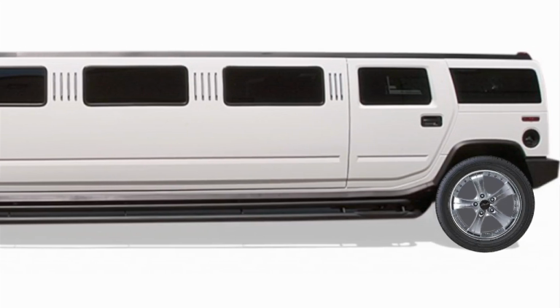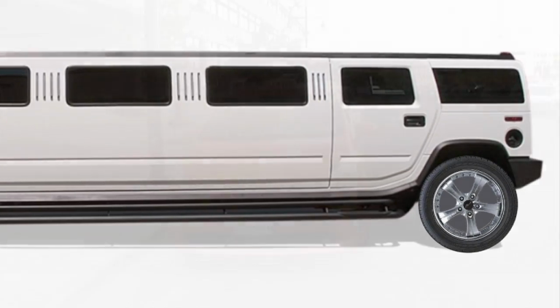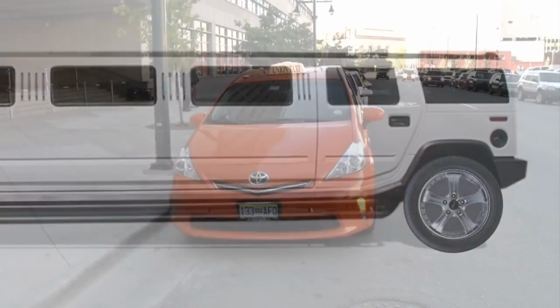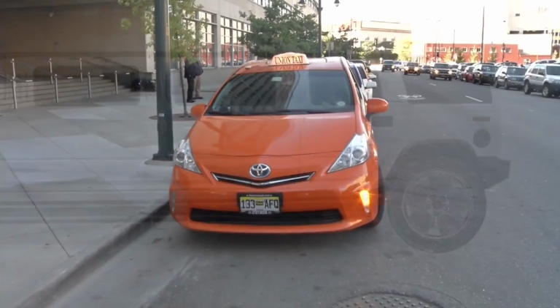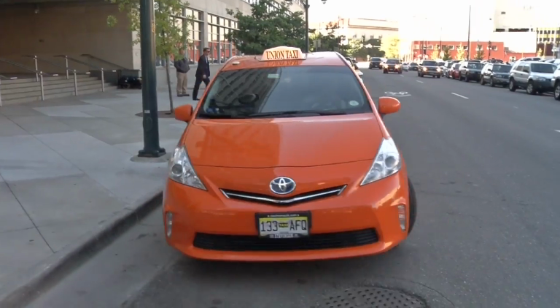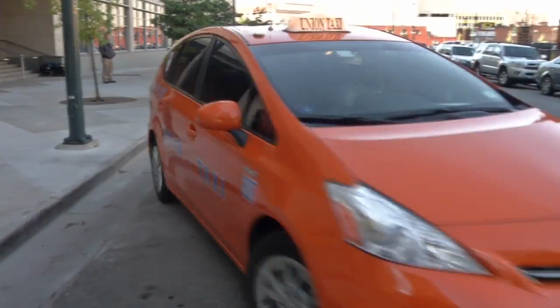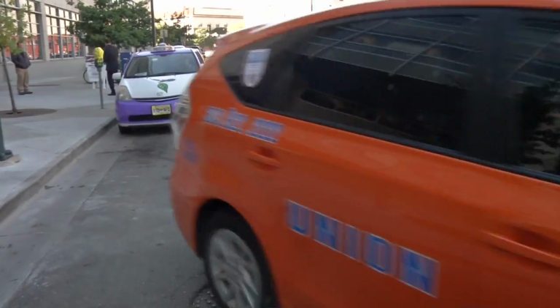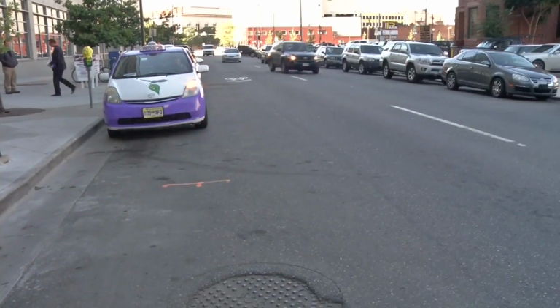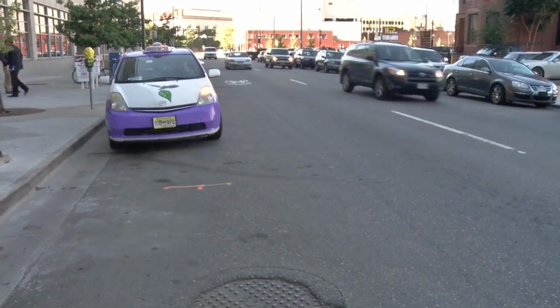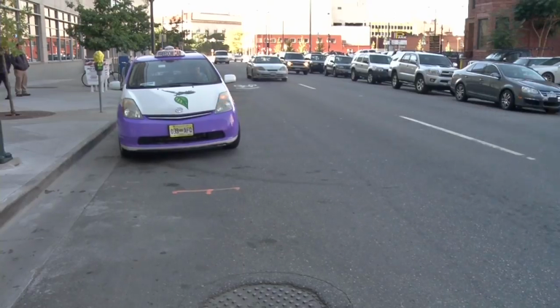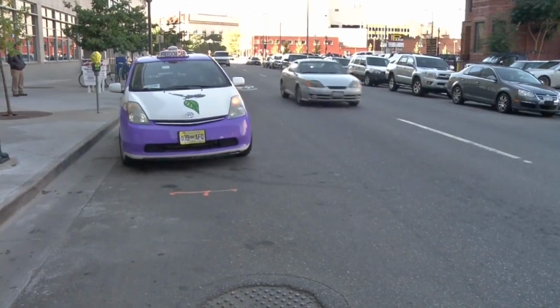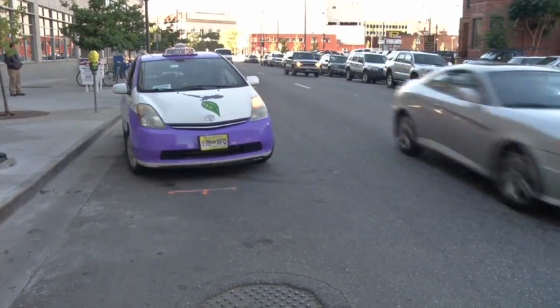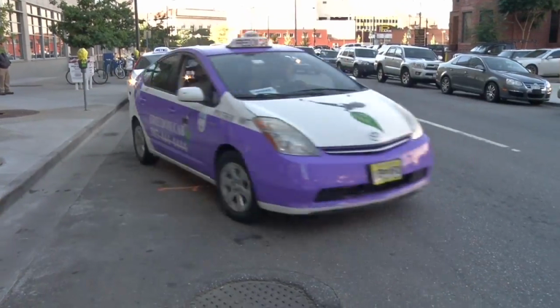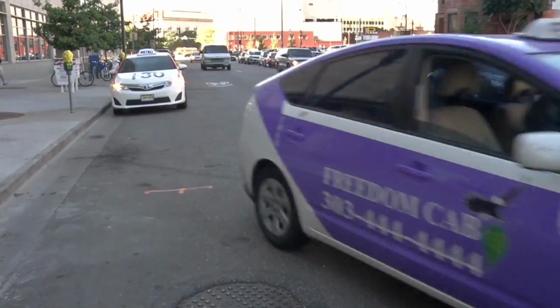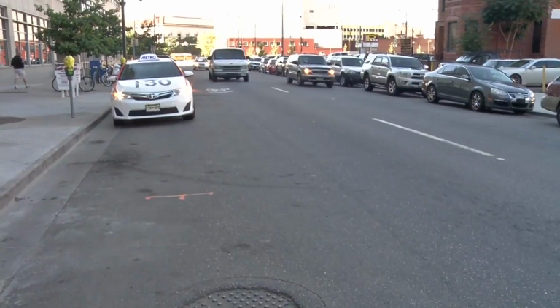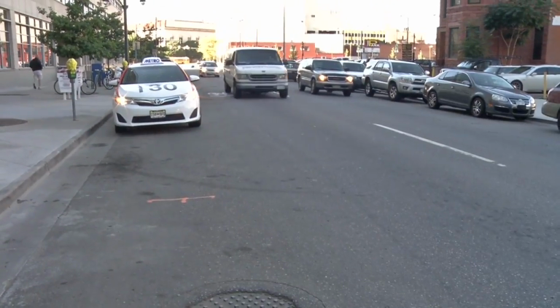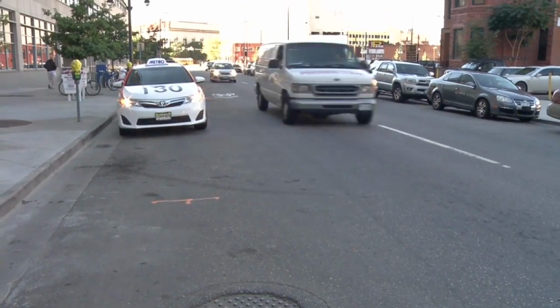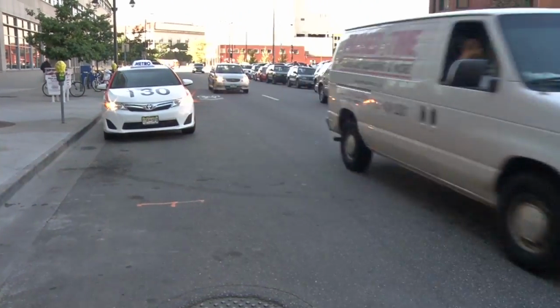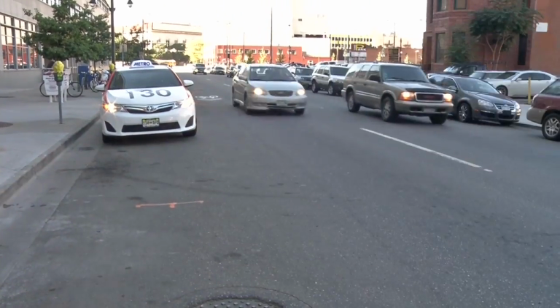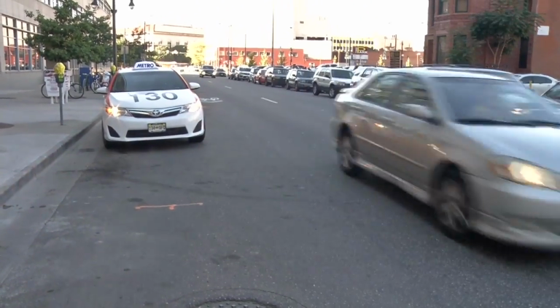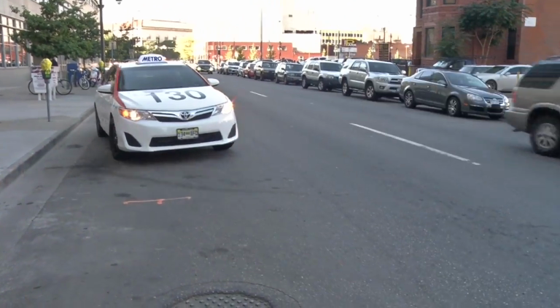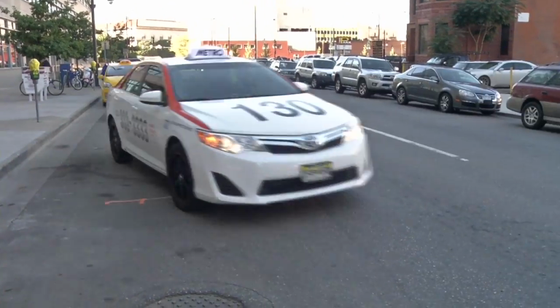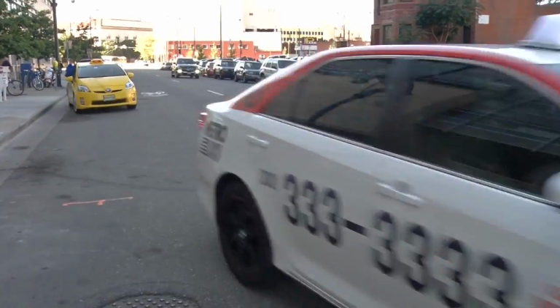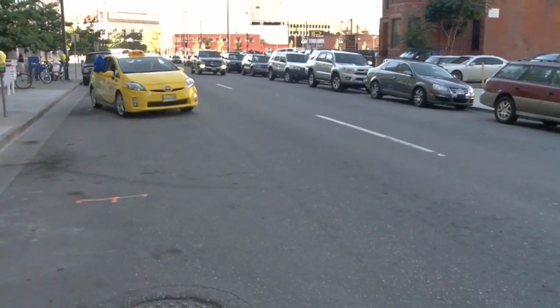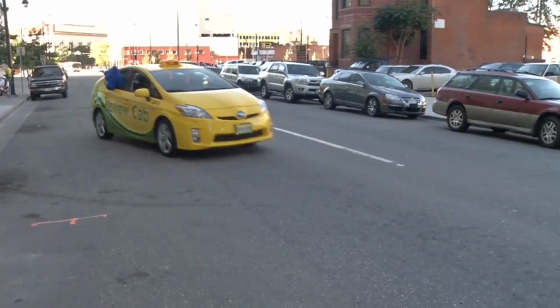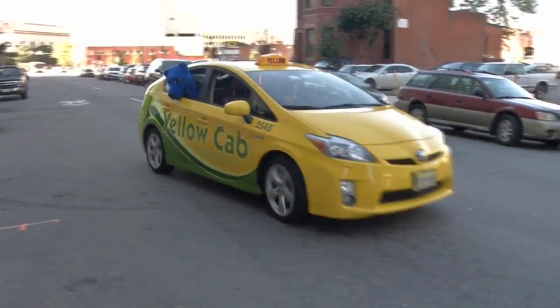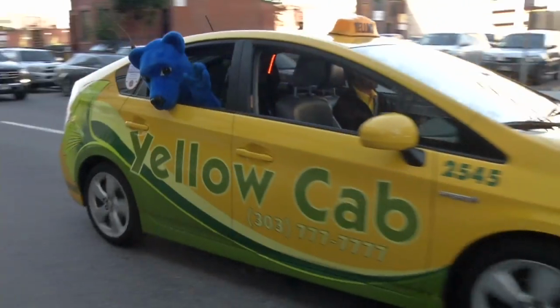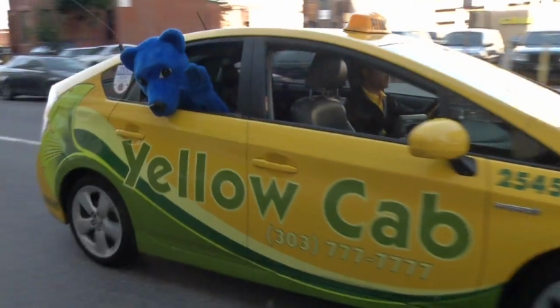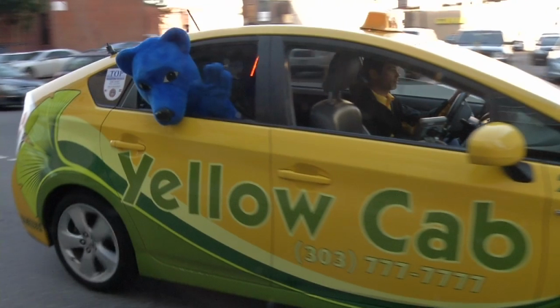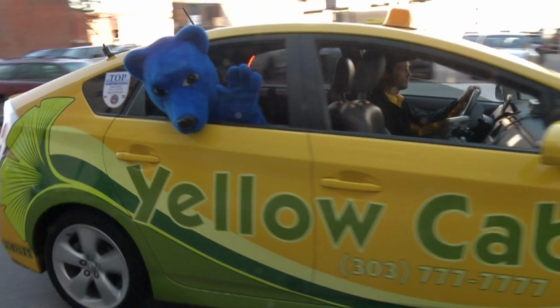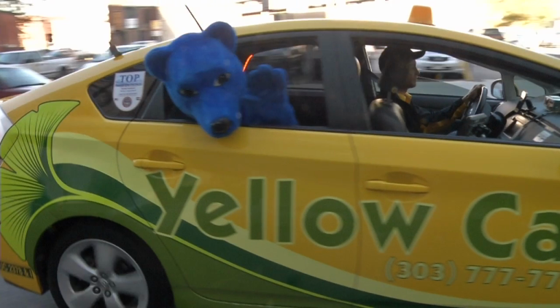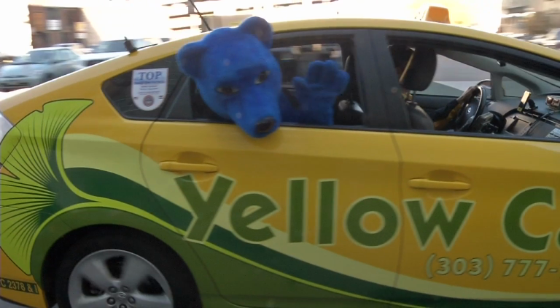So now you can have the peace of mind to relax and enjoy your taxi cab or limo ride around the beautiful Mile High City and see all the sights.